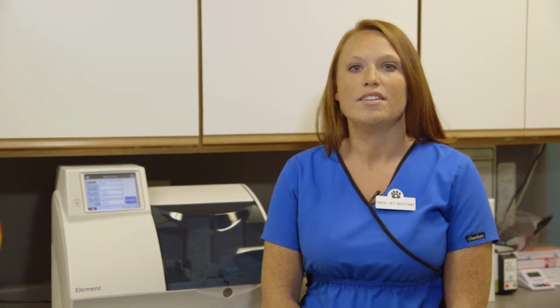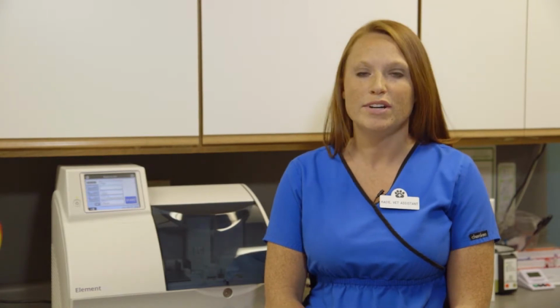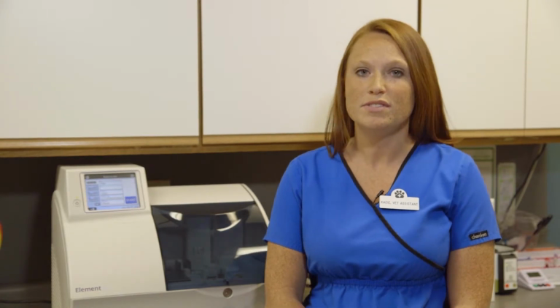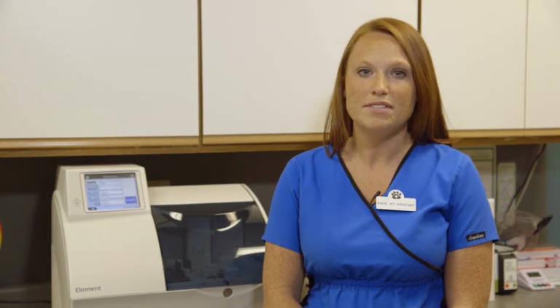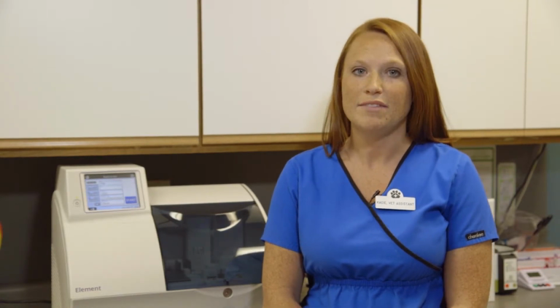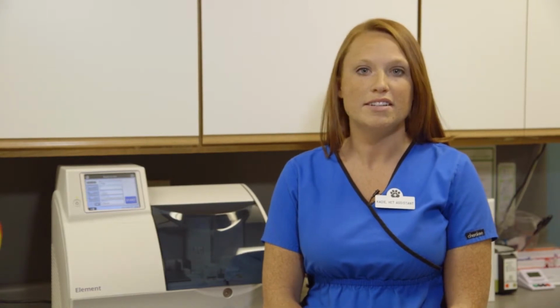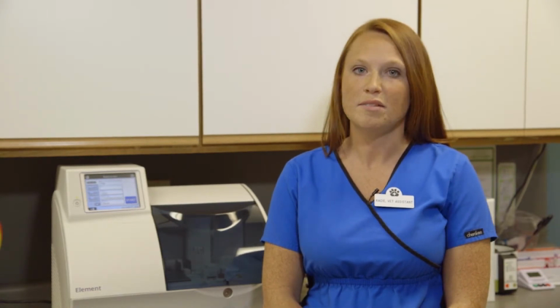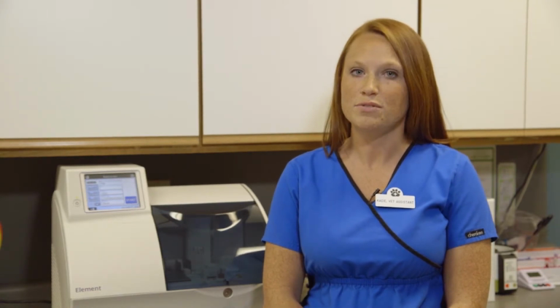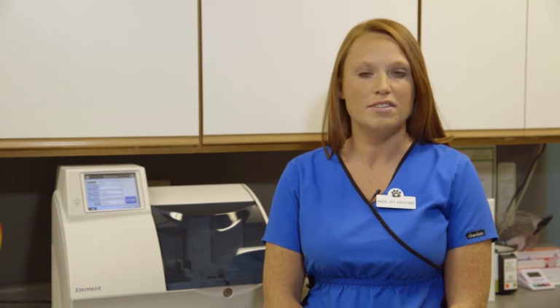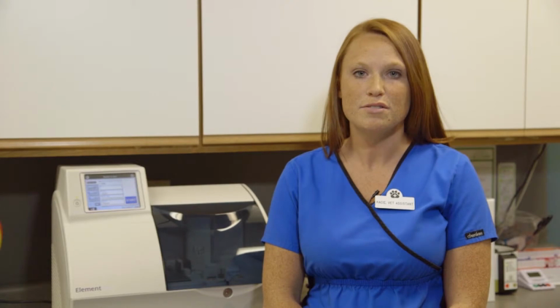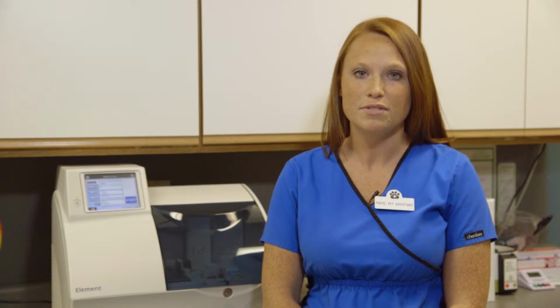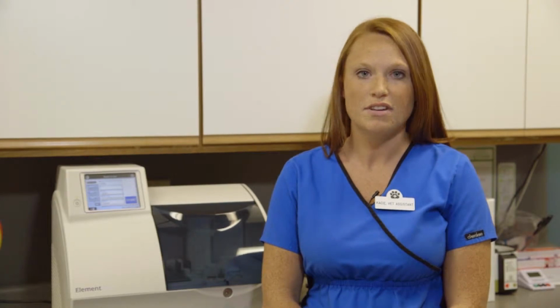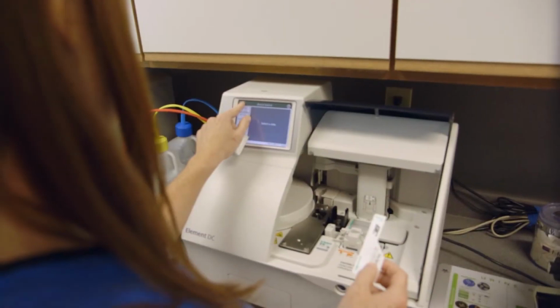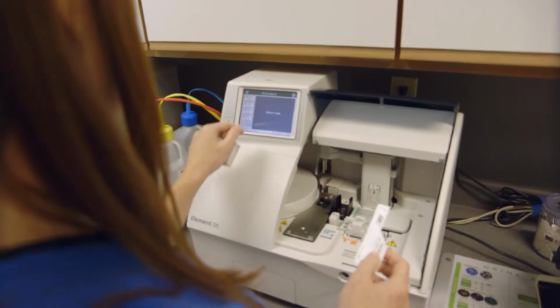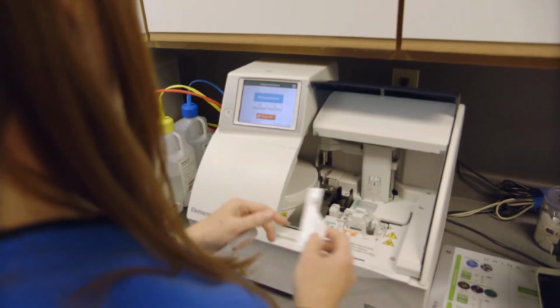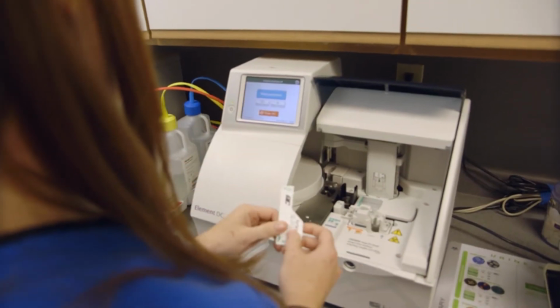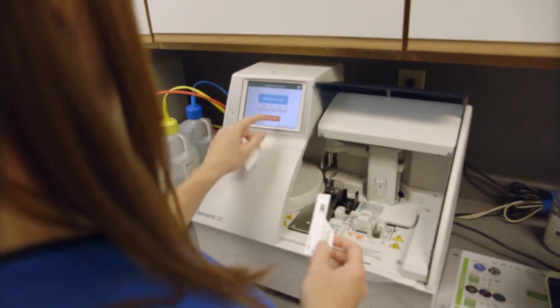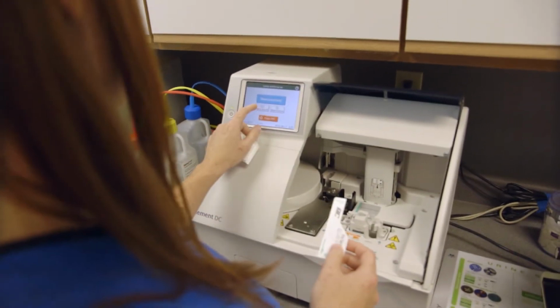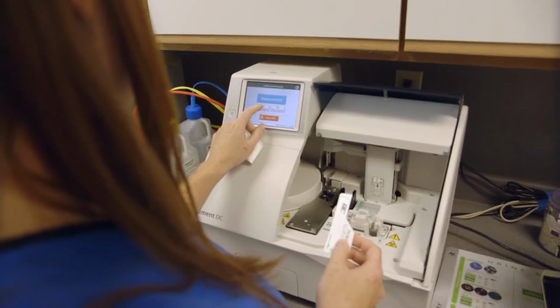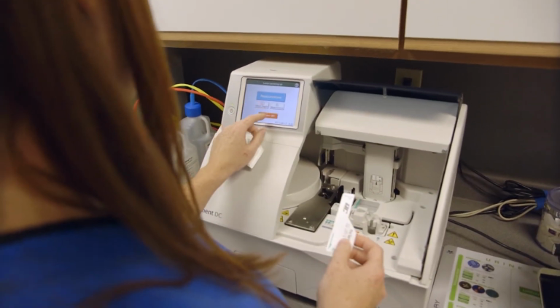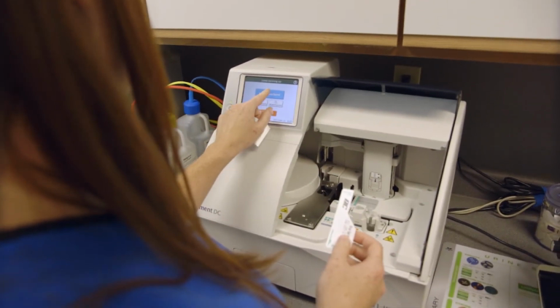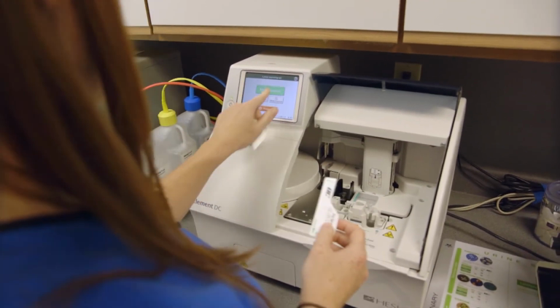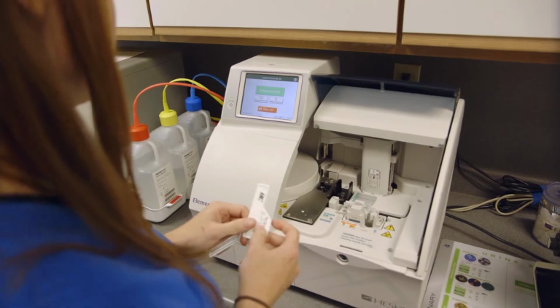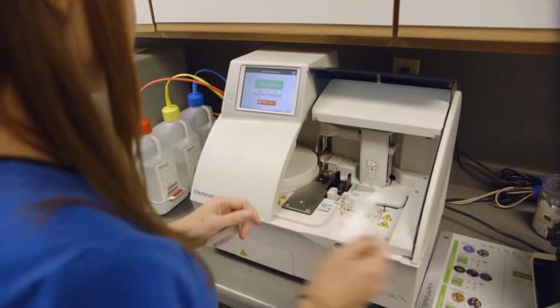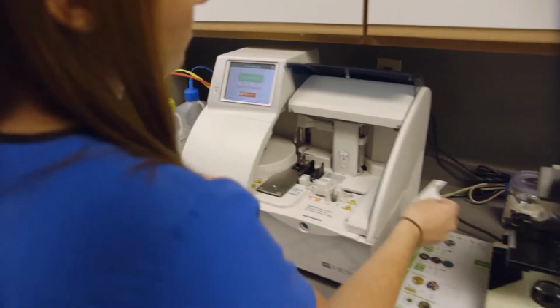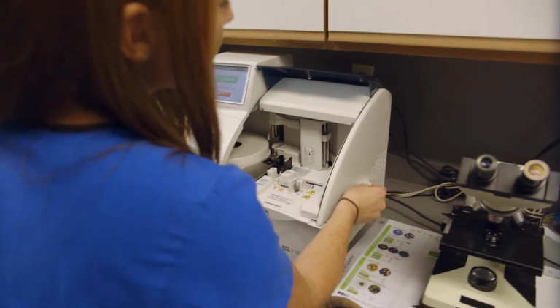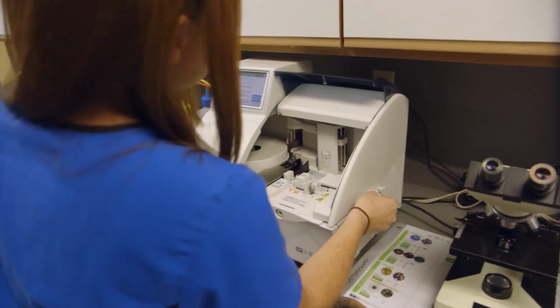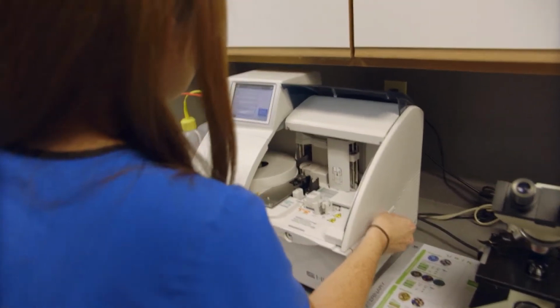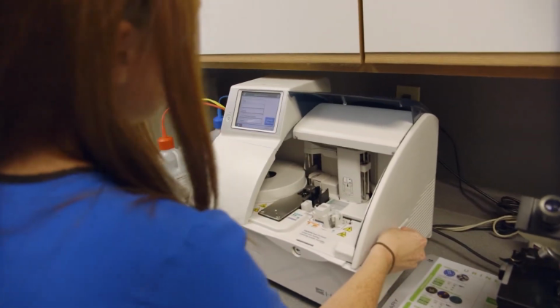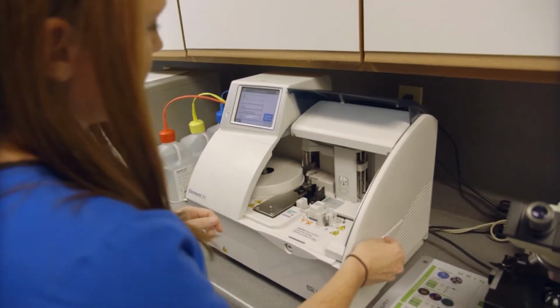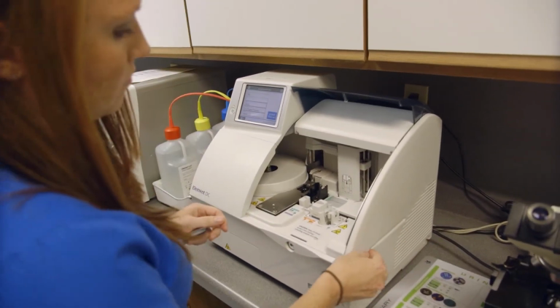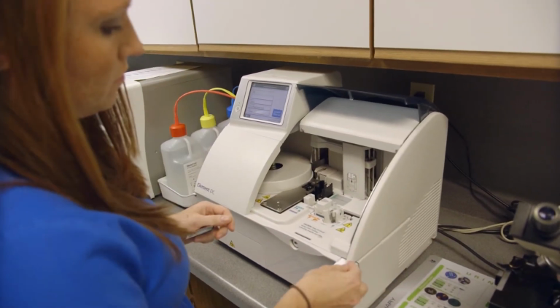There are very few steps after collecting the sample to giving the doctor the results. User-friendly with the touch screen. It's a low-maintenance machine — very few things have to be done weekly and monthly to take care of the equipment. And we just like having it in the clinic.